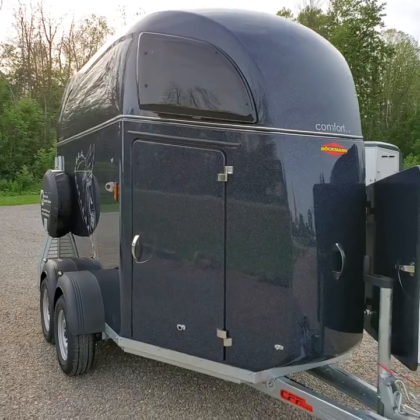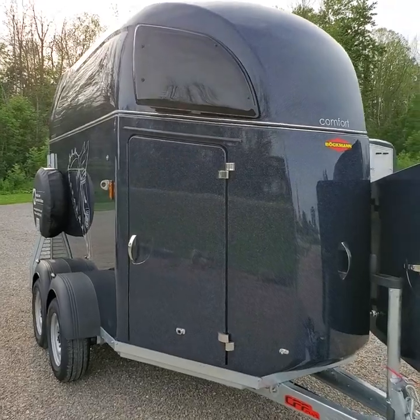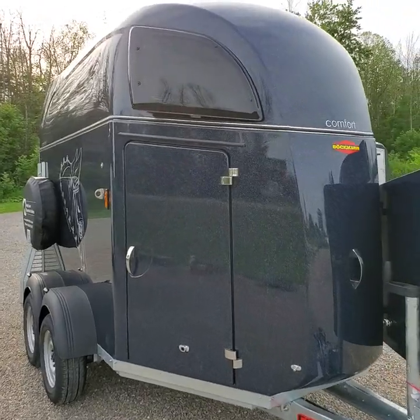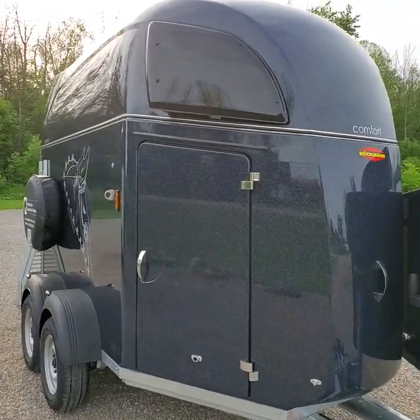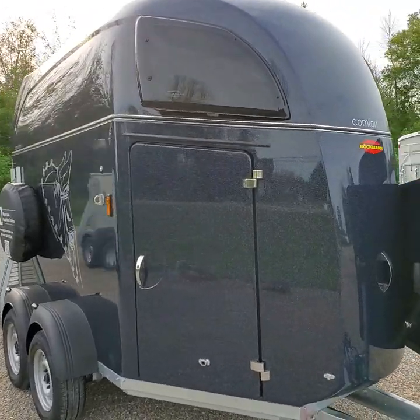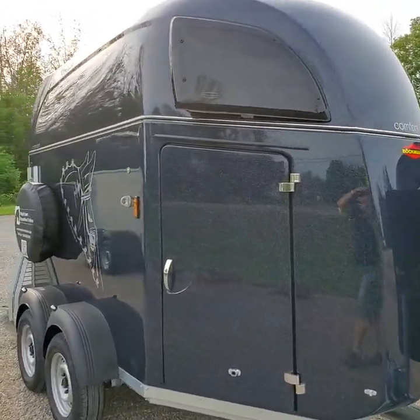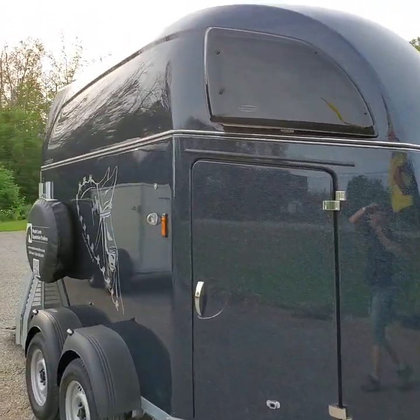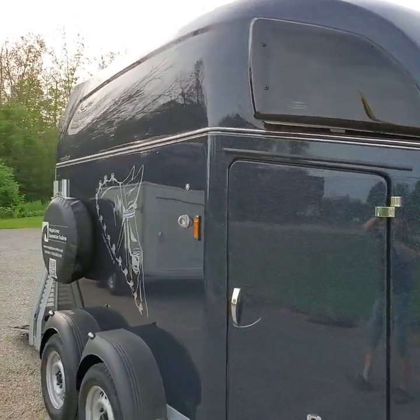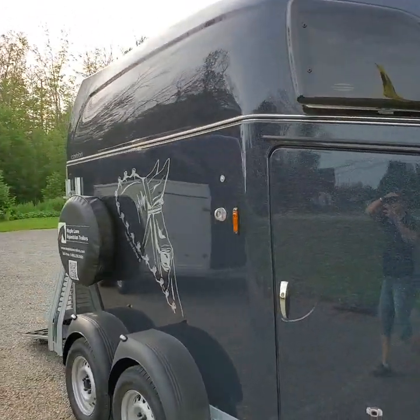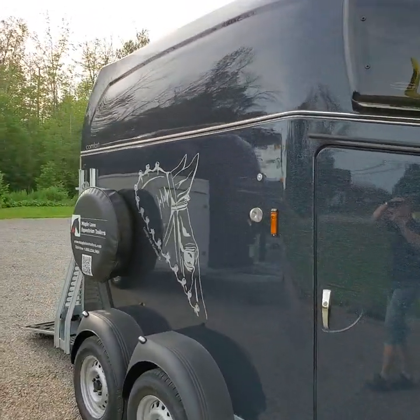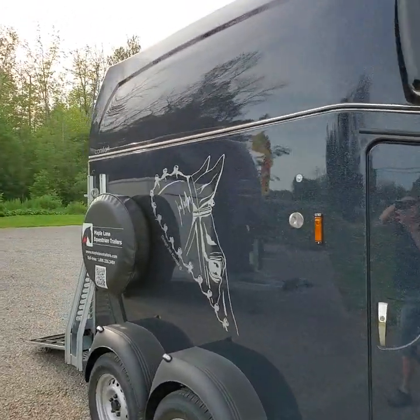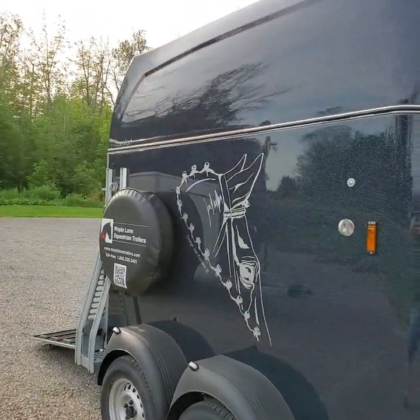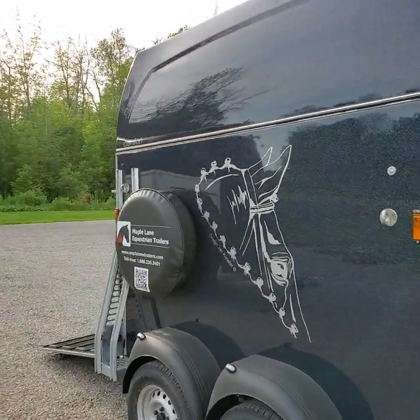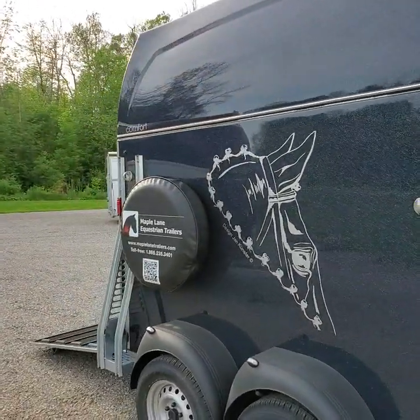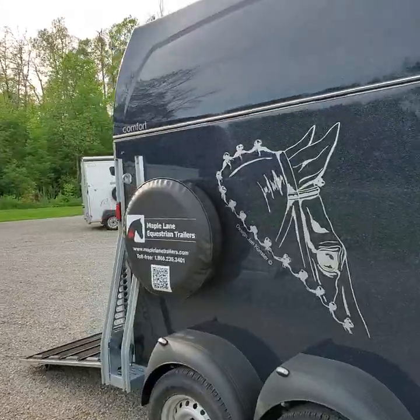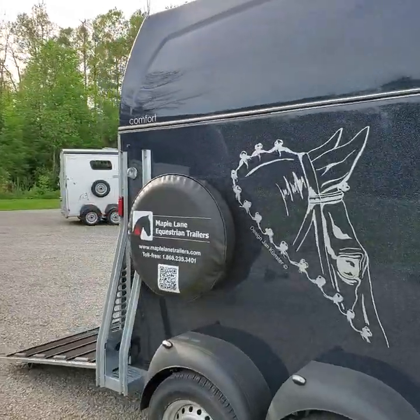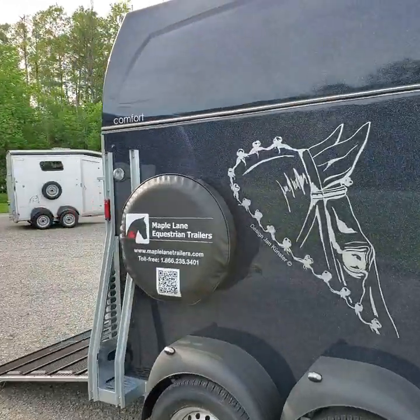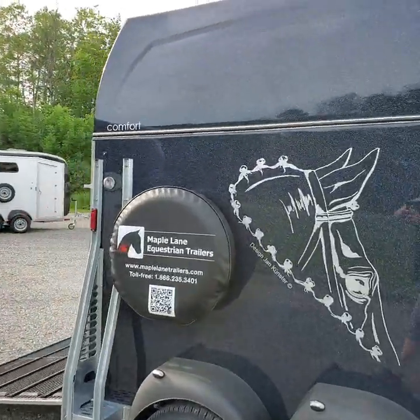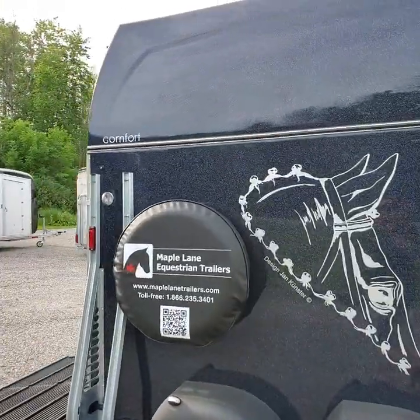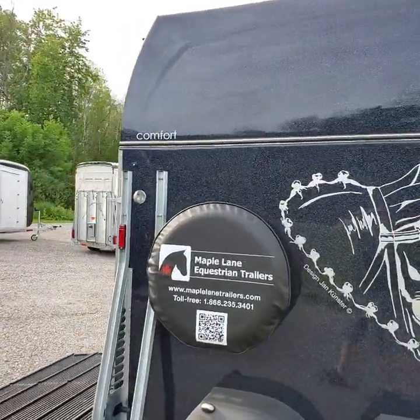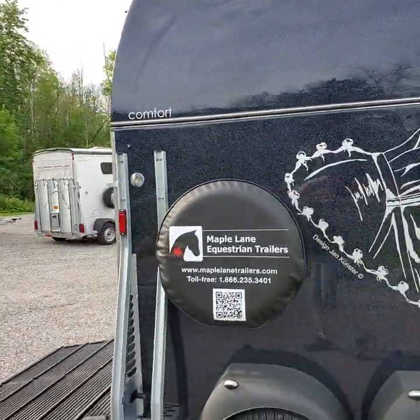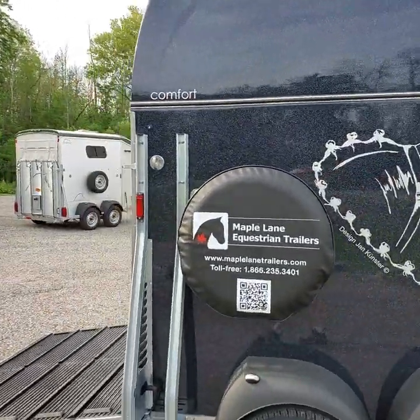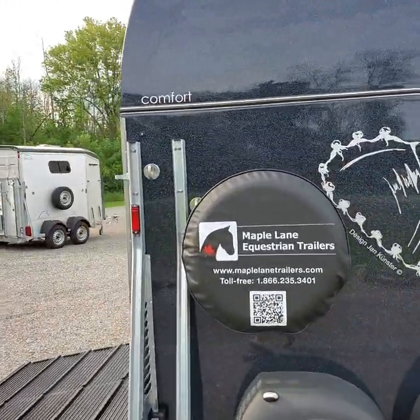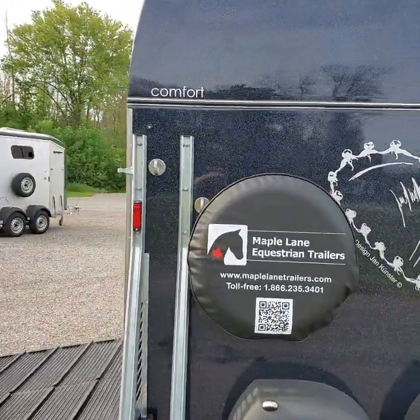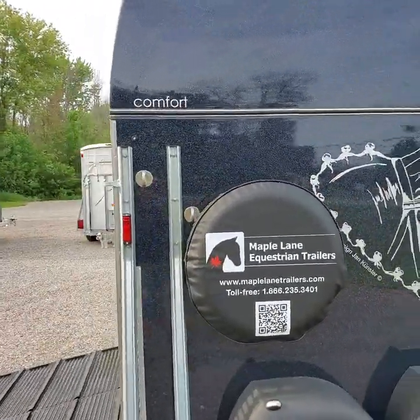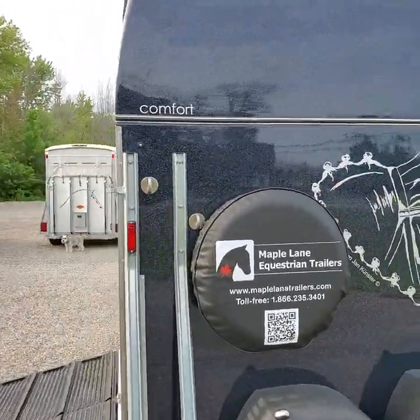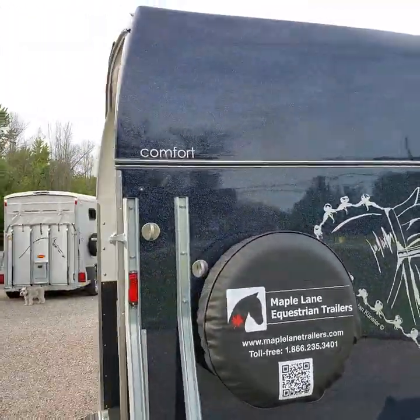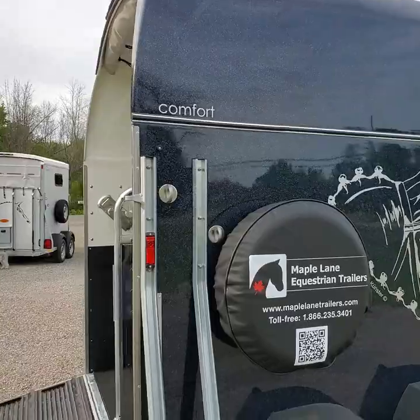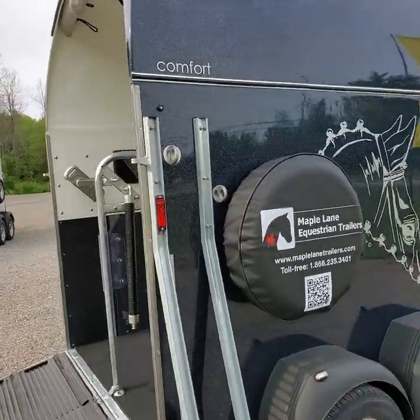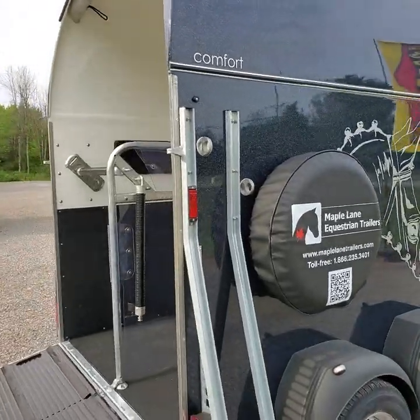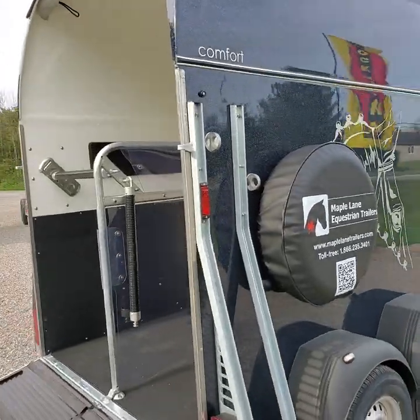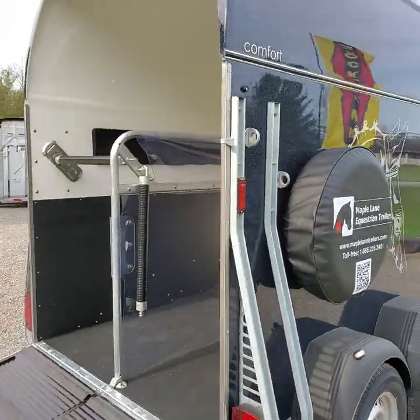On offer at Maple Lane is a 2021 Buckman Comfort Trailer. The Comfort Trailer is built on a galvanized steel chassis, seen here with the dark blue metallic roof and the reinforced polyester walls.